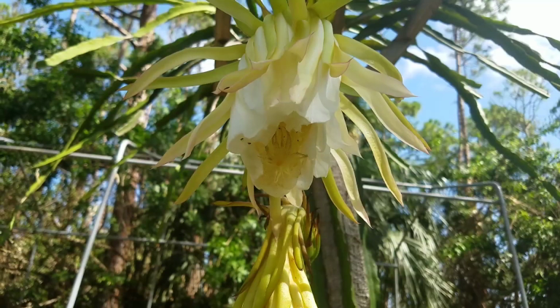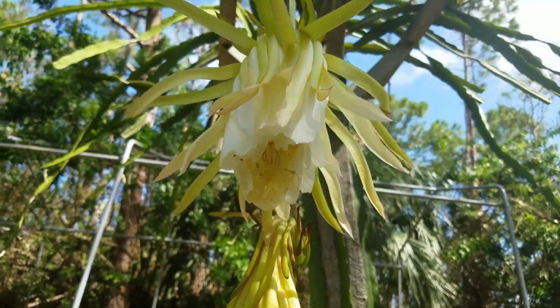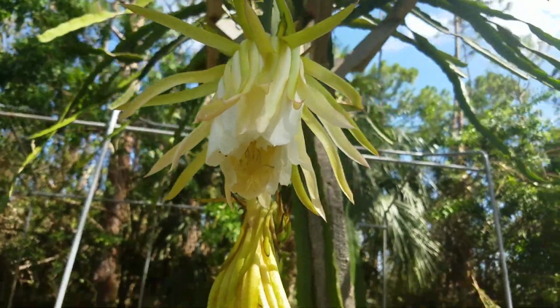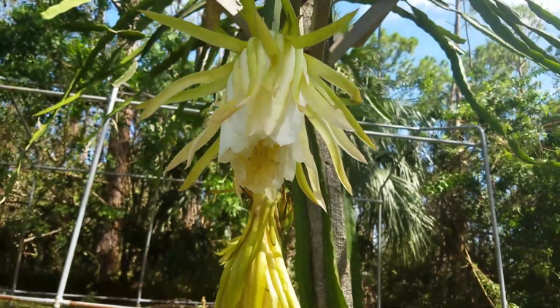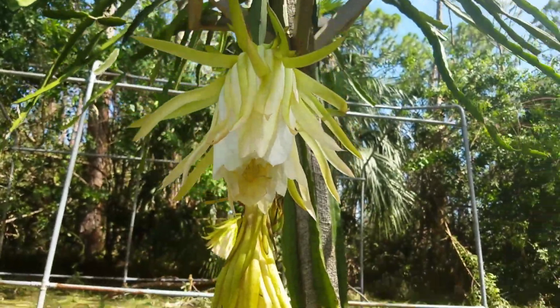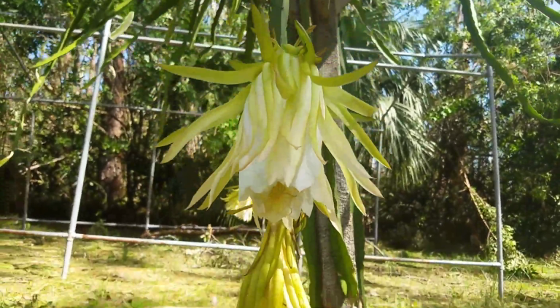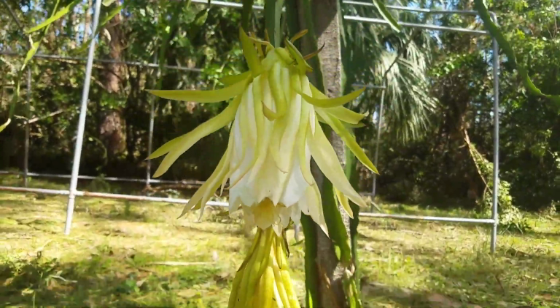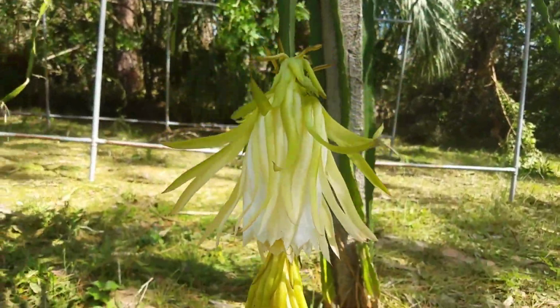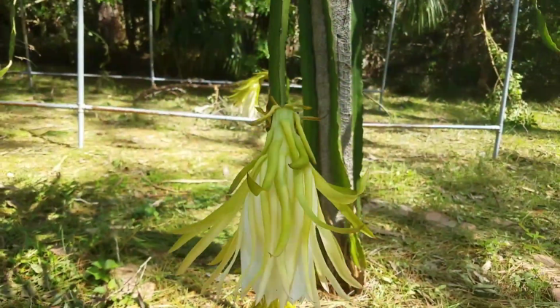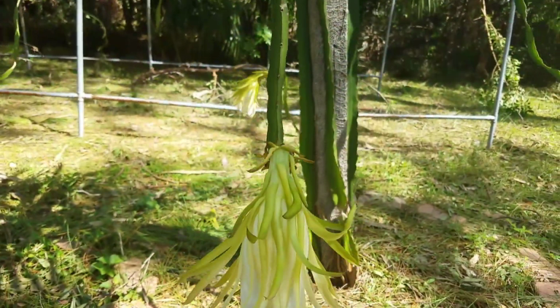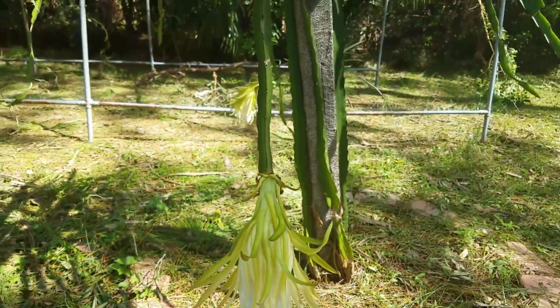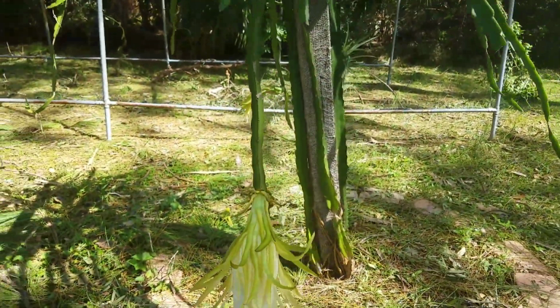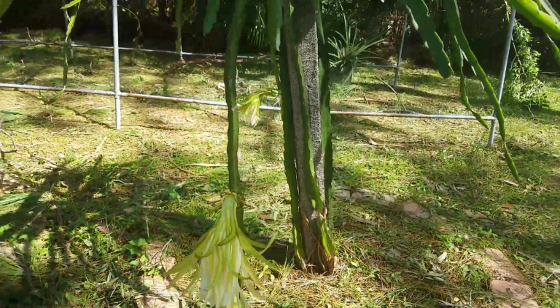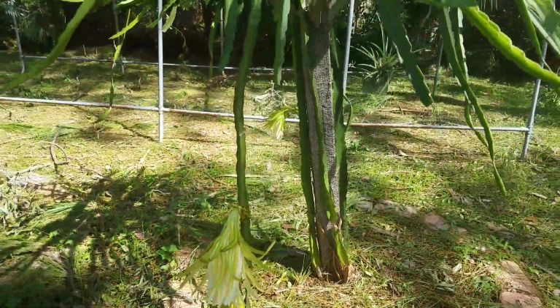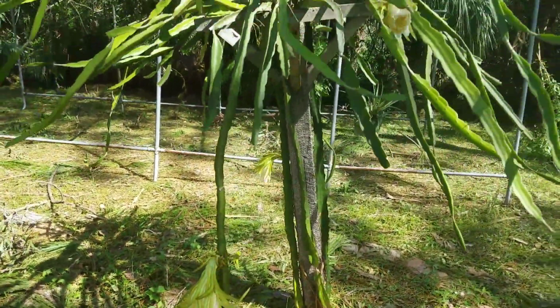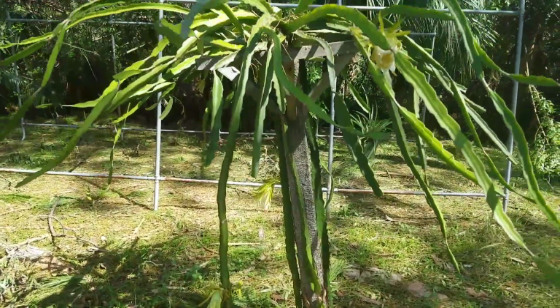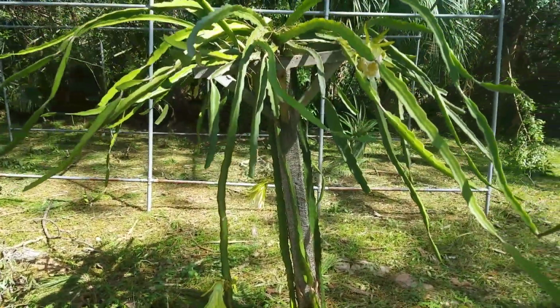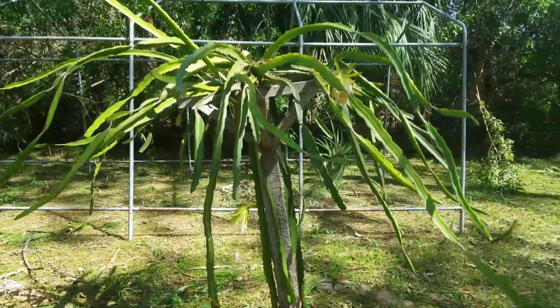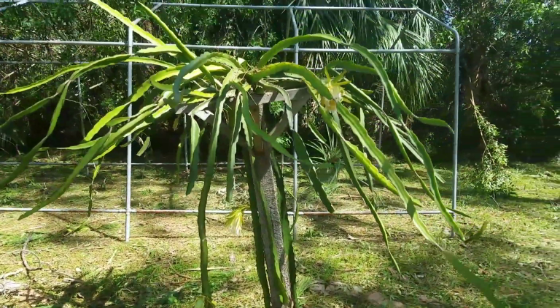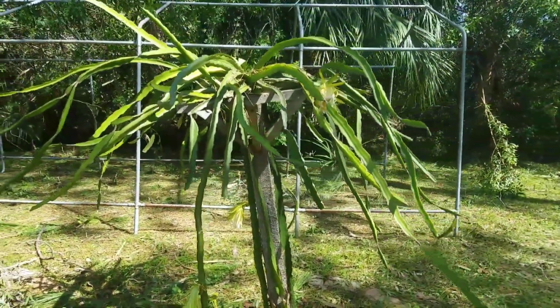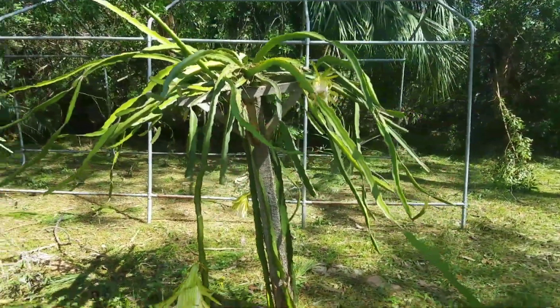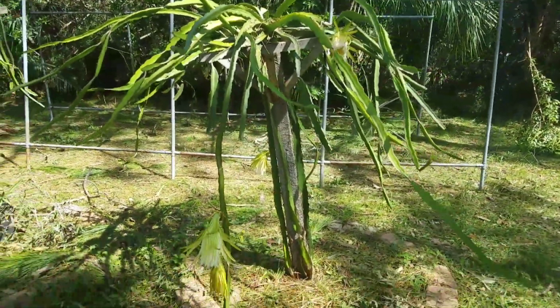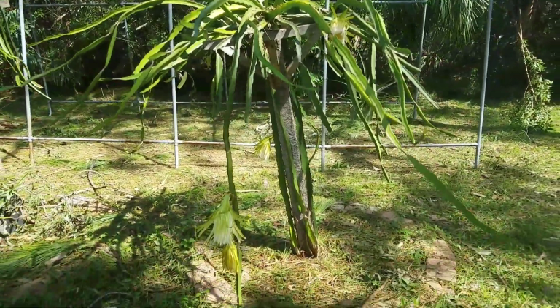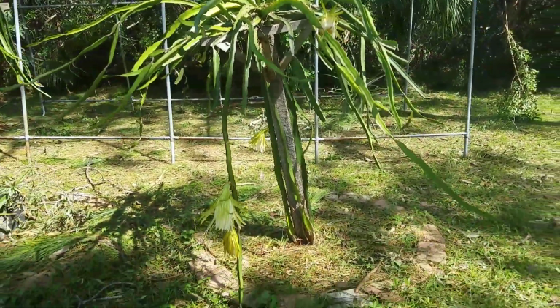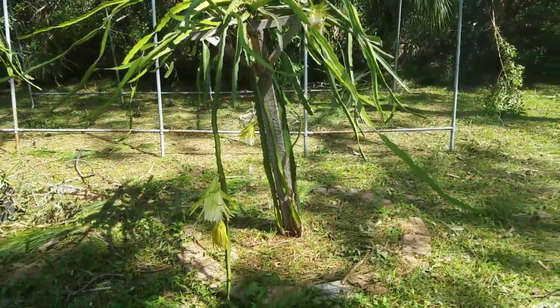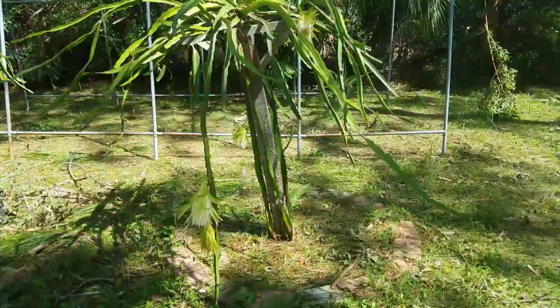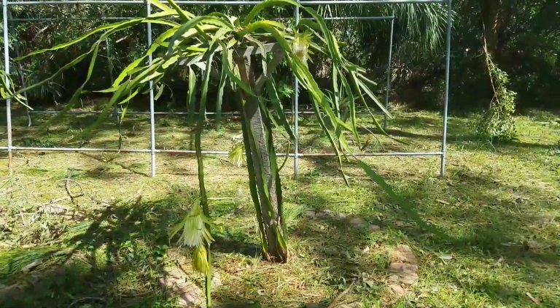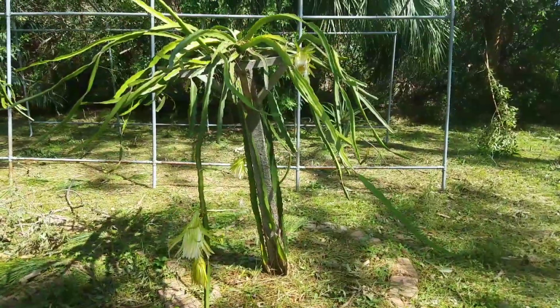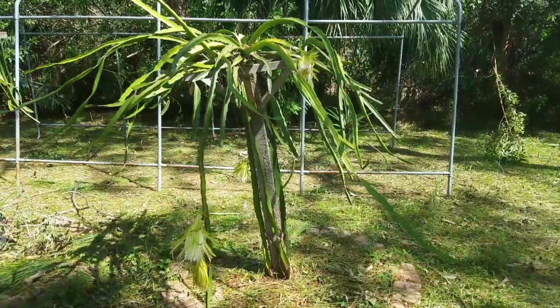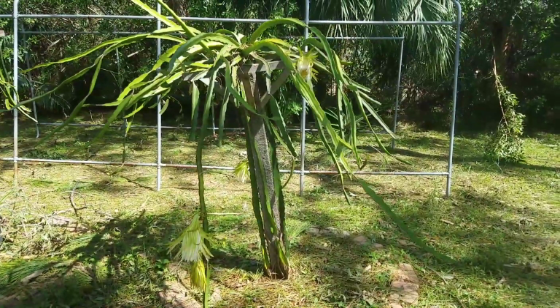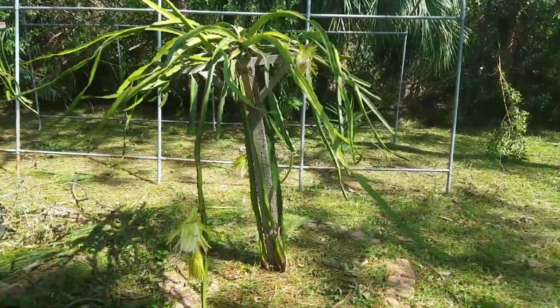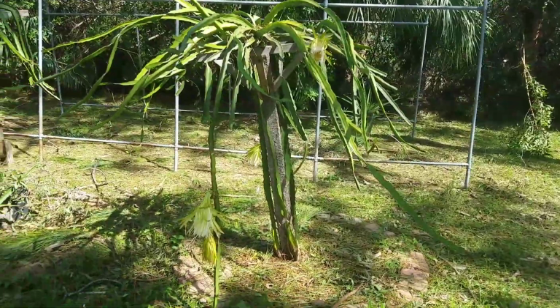We wanted to give you an update on our dragon fruit. We're currently cleaning up the mess from Irma. You can see our poles are a little tilted here on Delight.